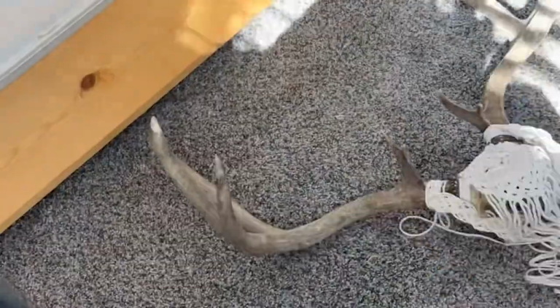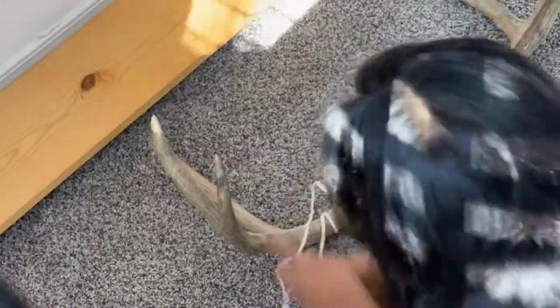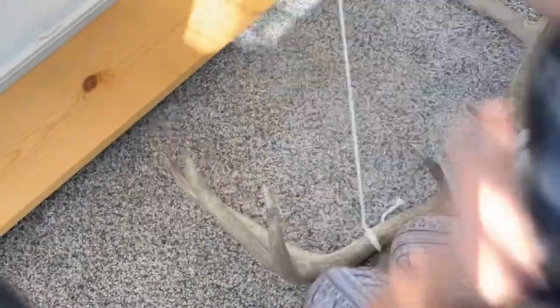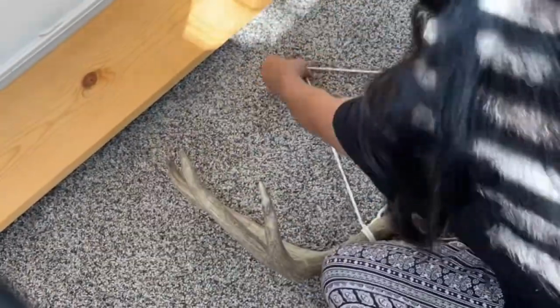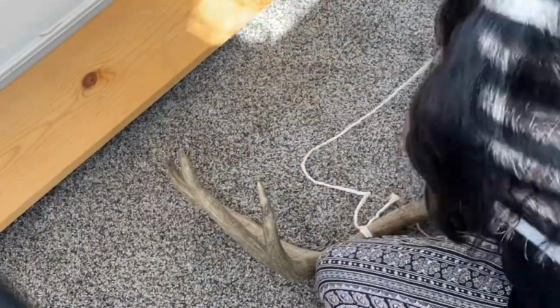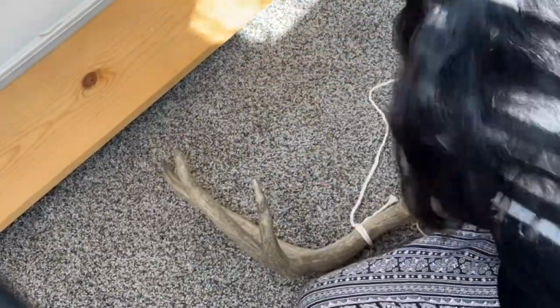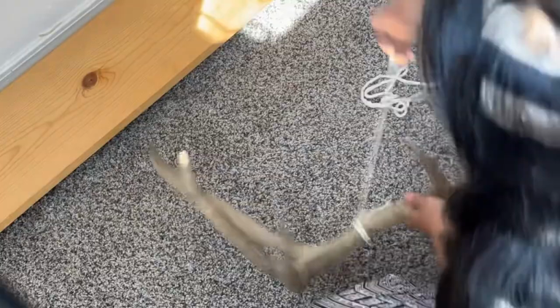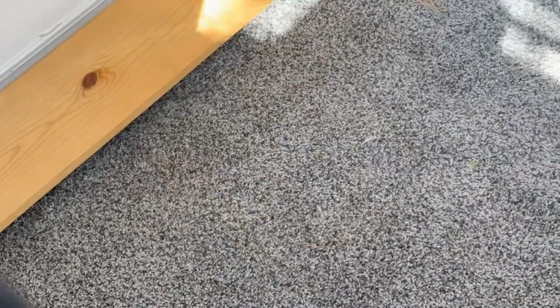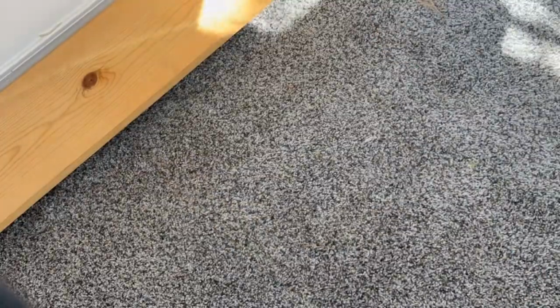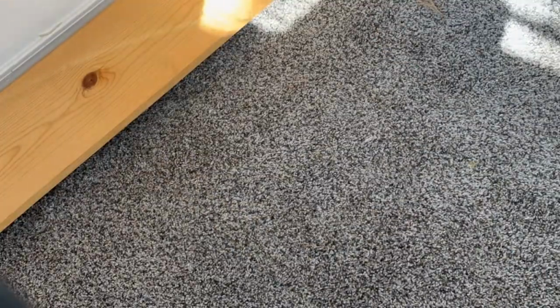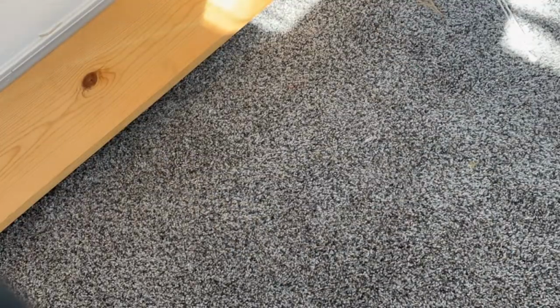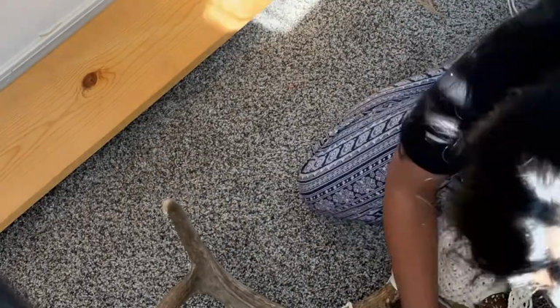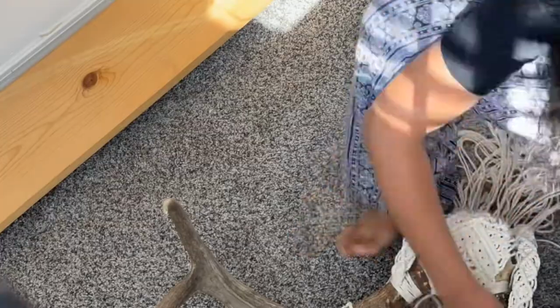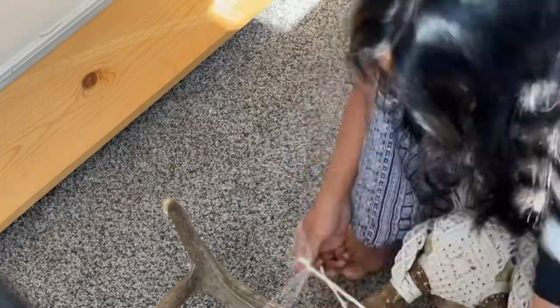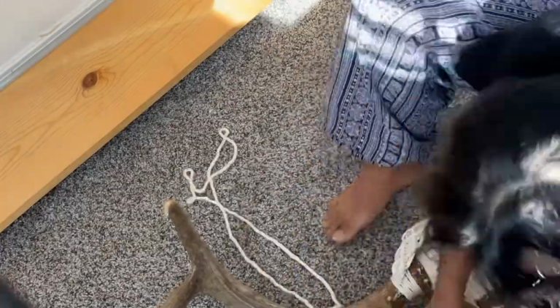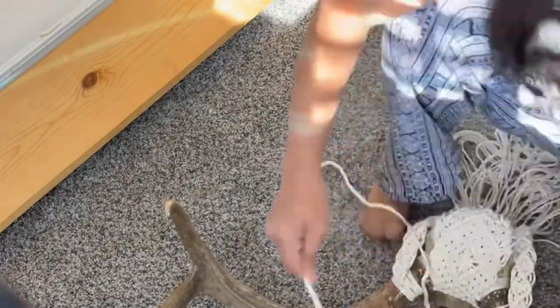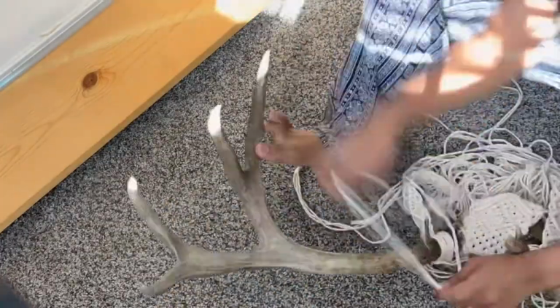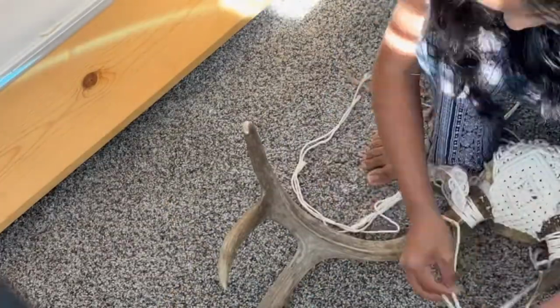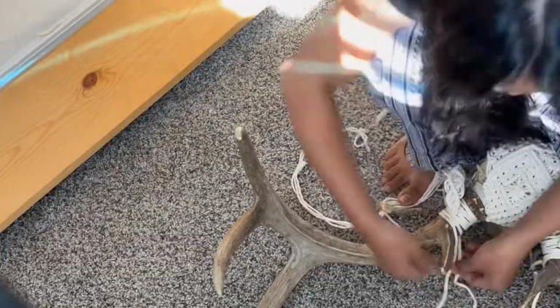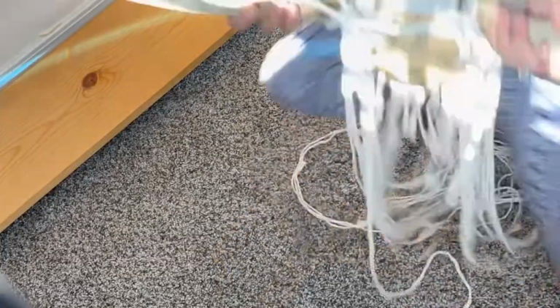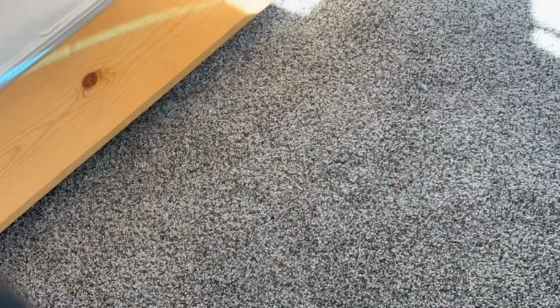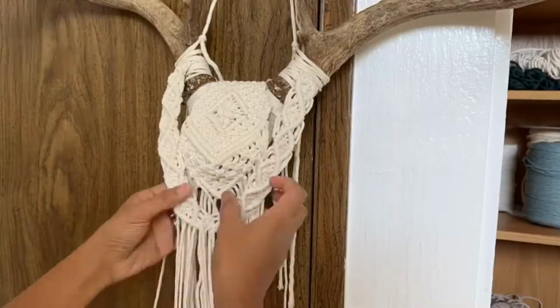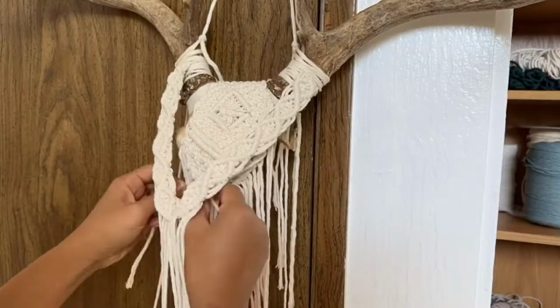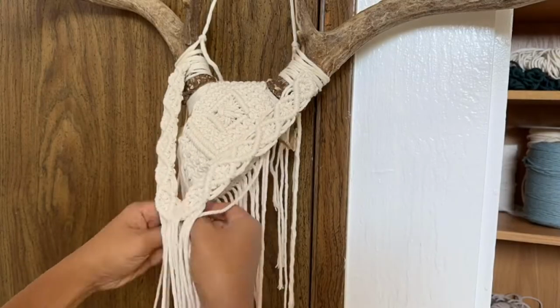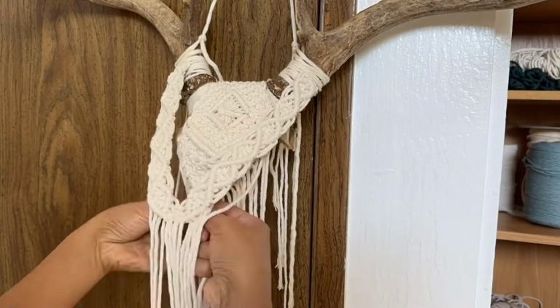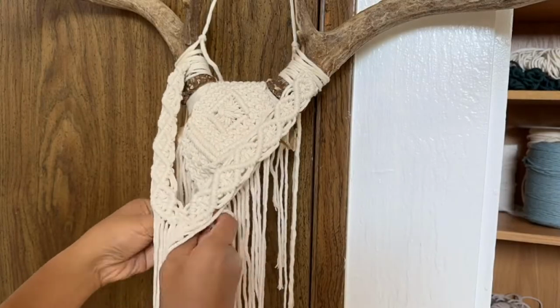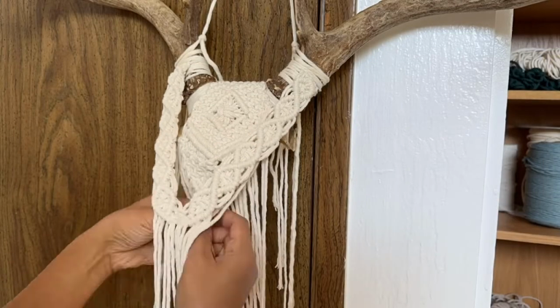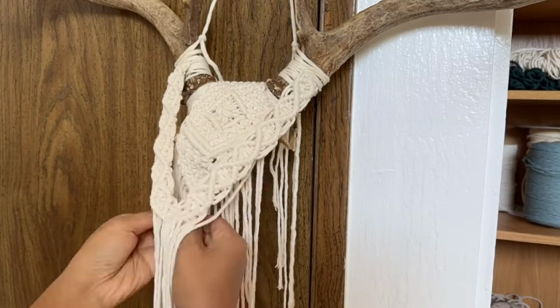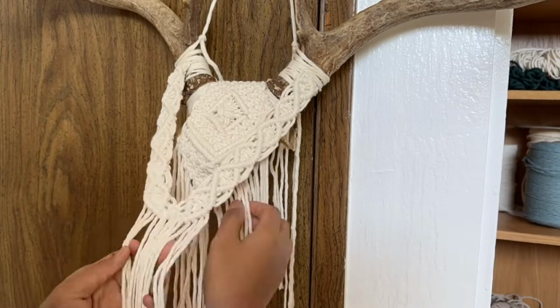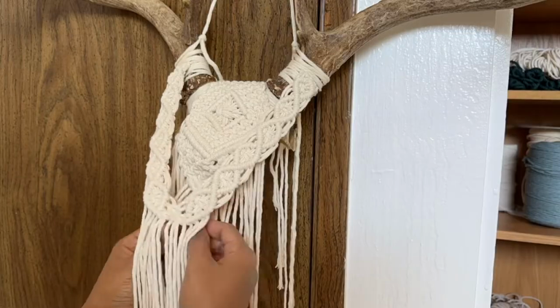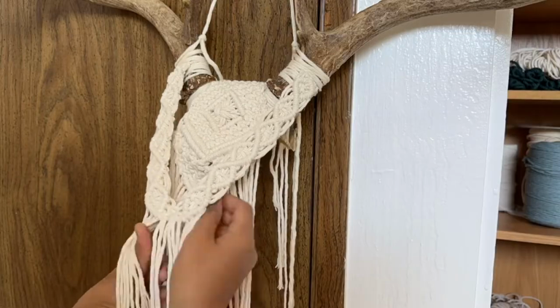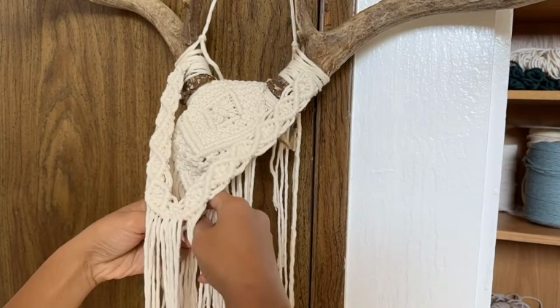I originally tied the hanging cord on that part of the antler. But when I tried it on the wall, it didn't want to sit still because the skull was heavy. So I tied it close to the head. Then I tied additional half hitches on the inner part to fill the space.